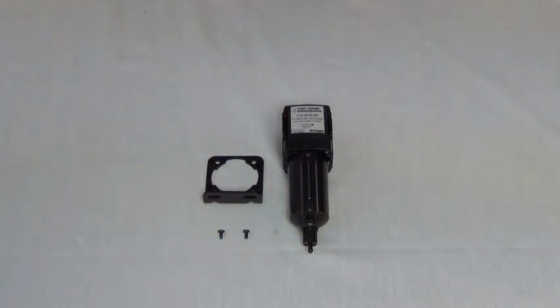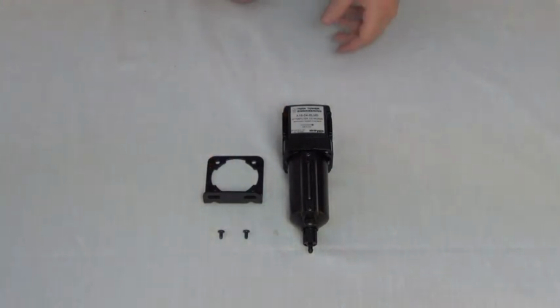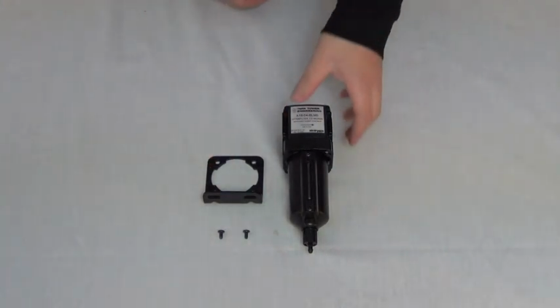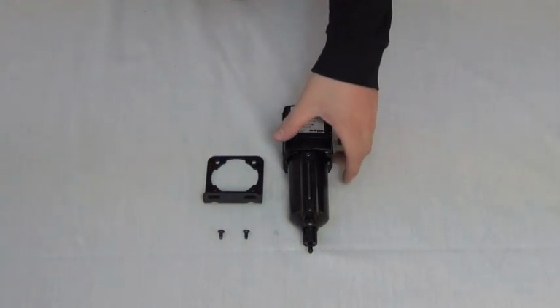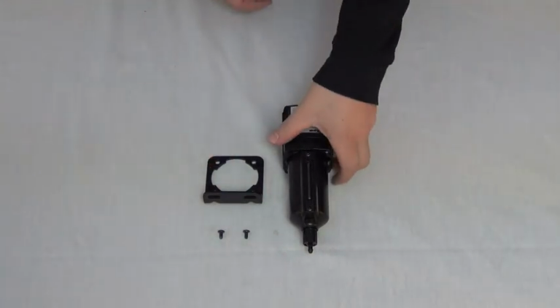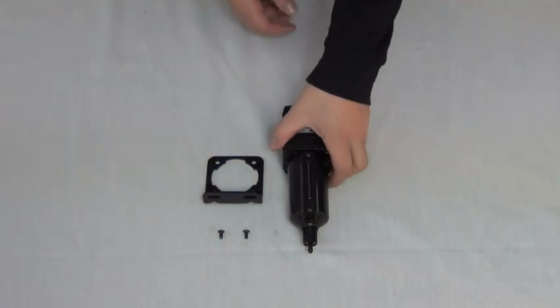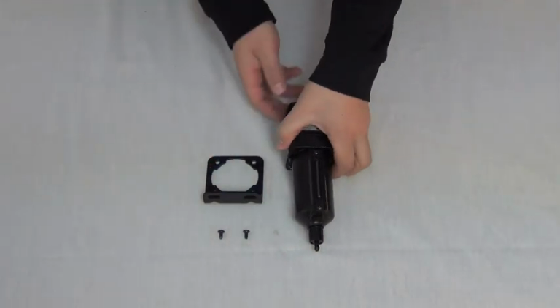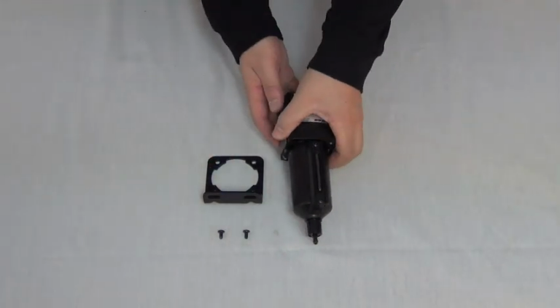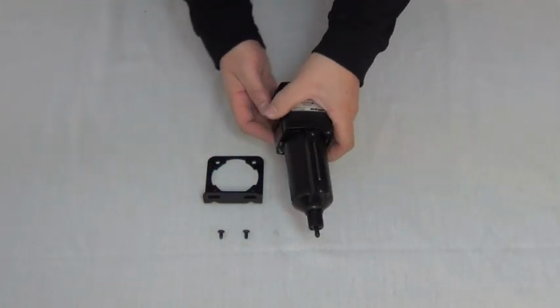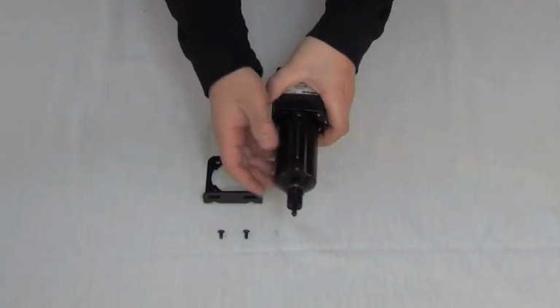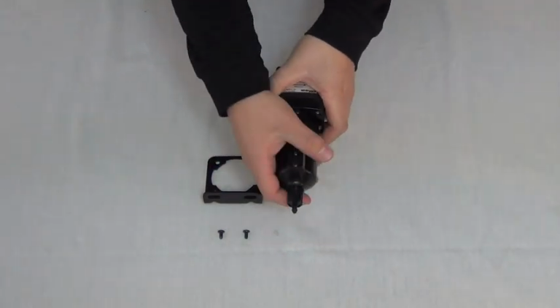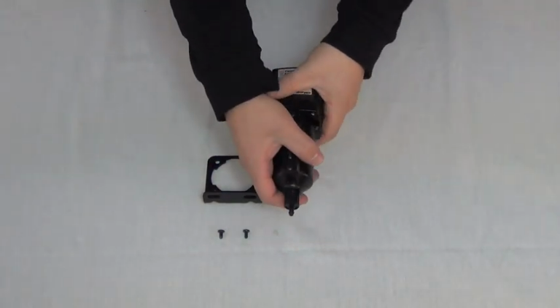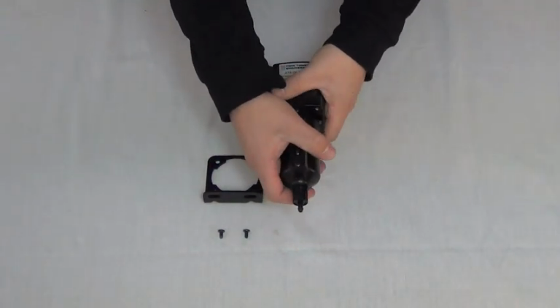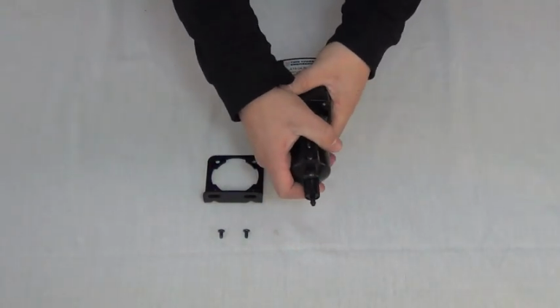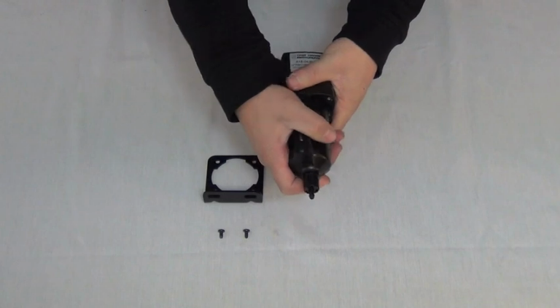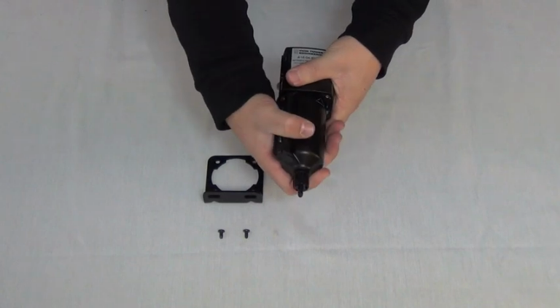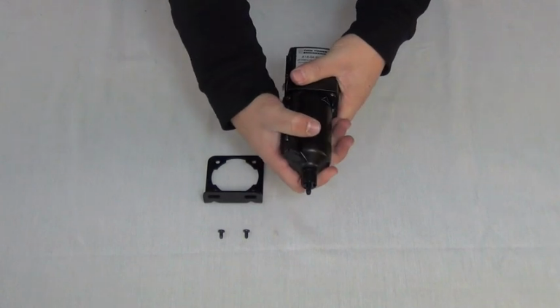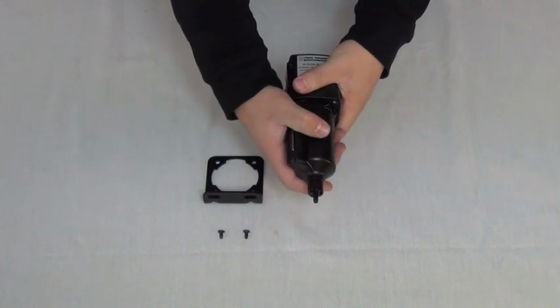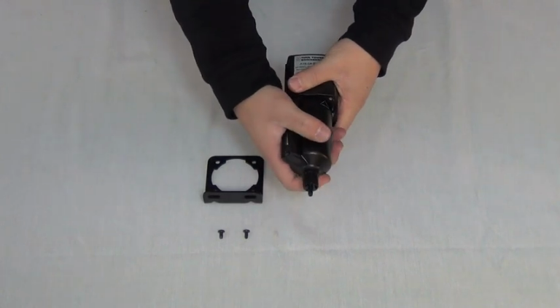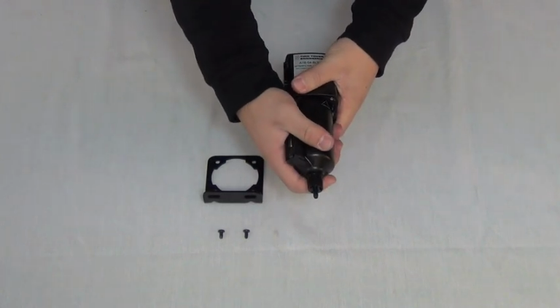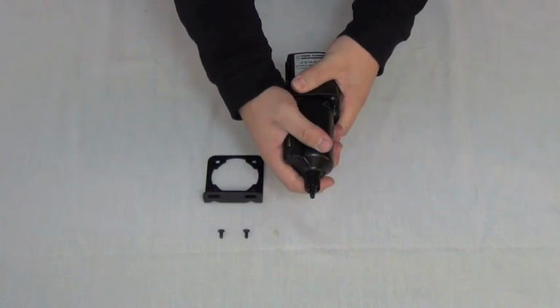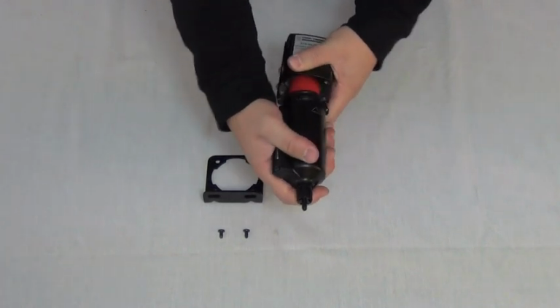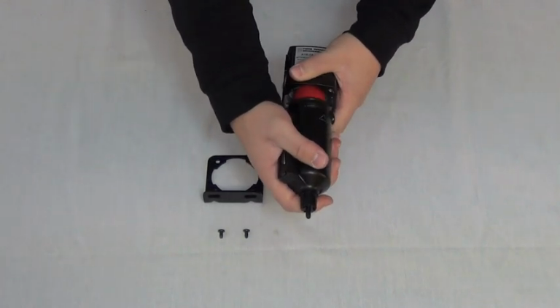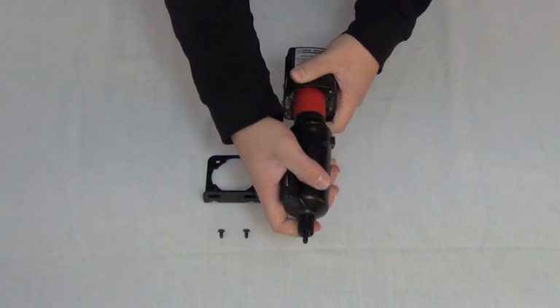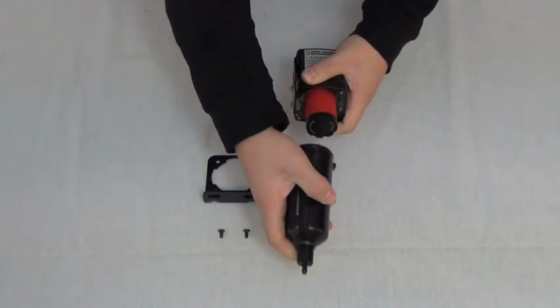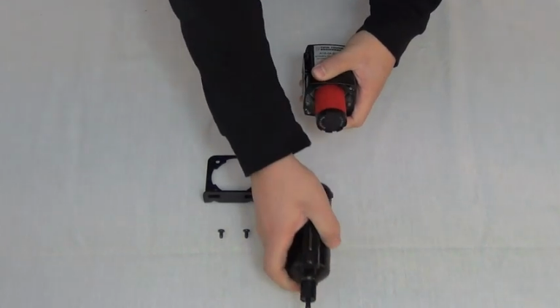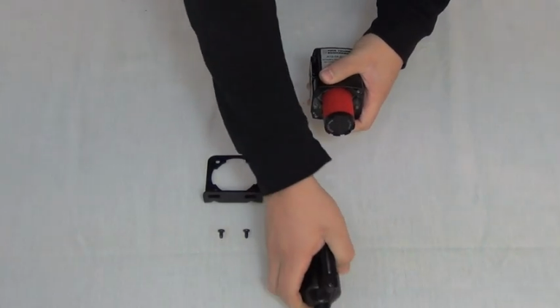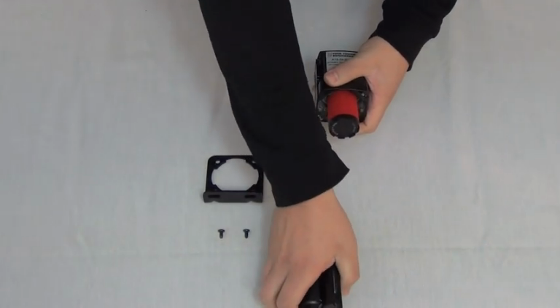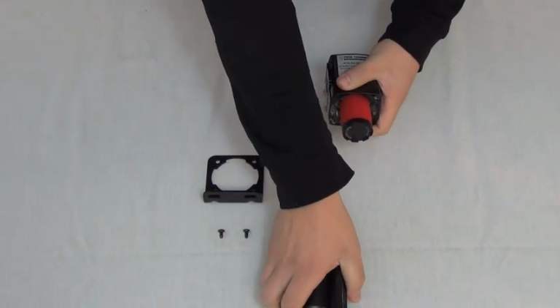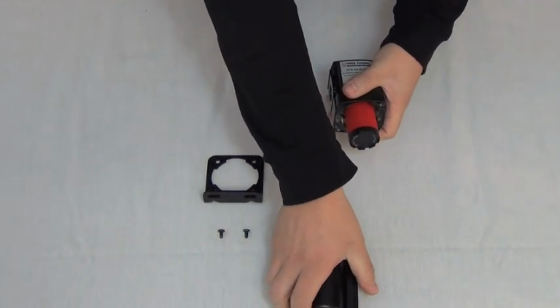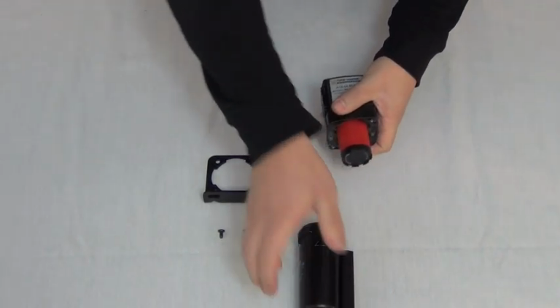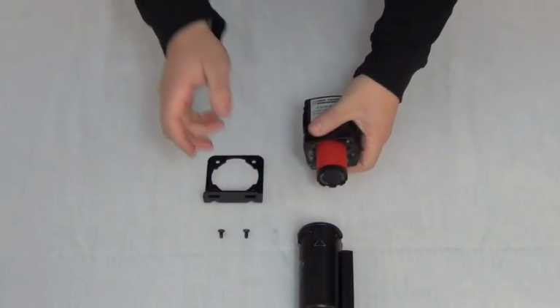First, unlock the filter bowl by grabbing the base and twisting counter-clockwise. Pull the bowl off, exposing the filter element.